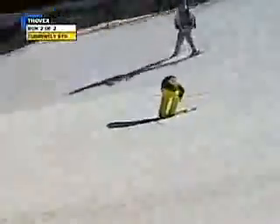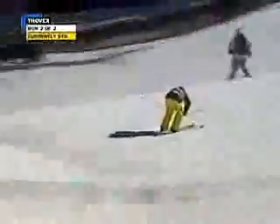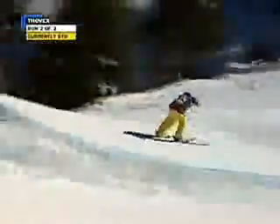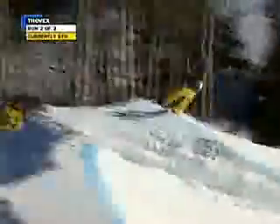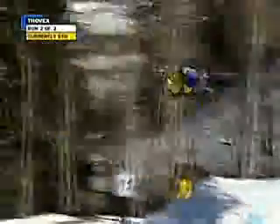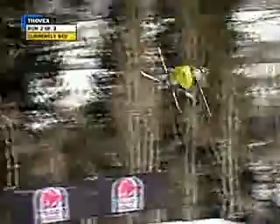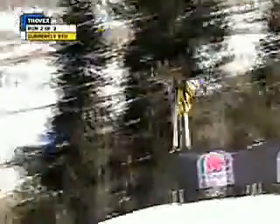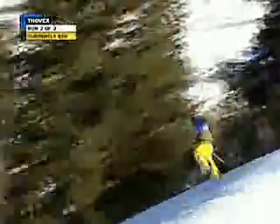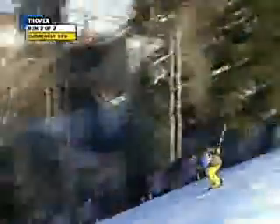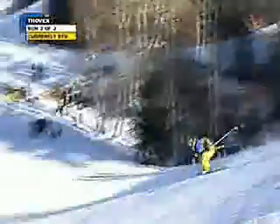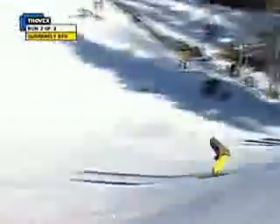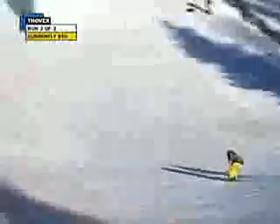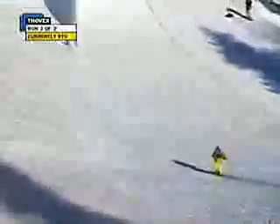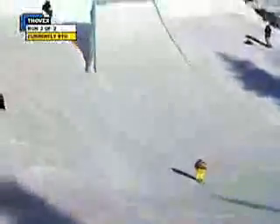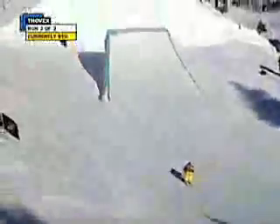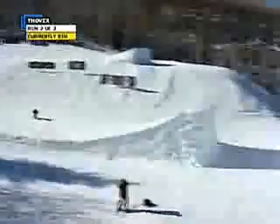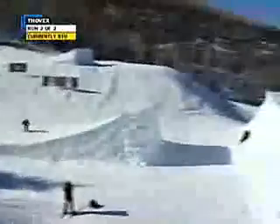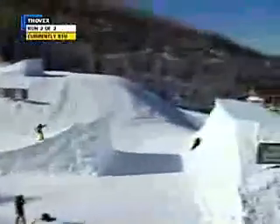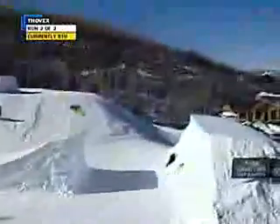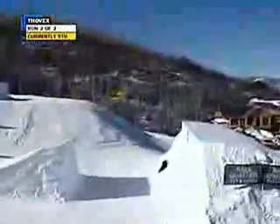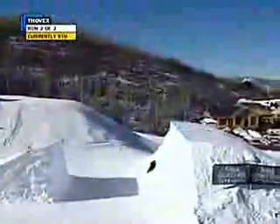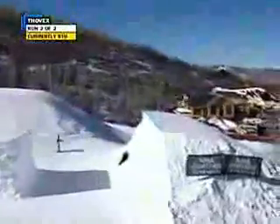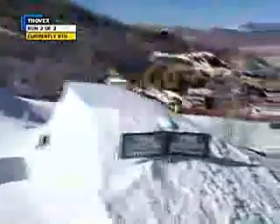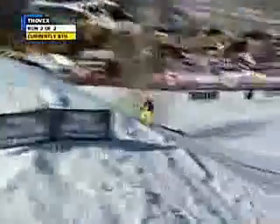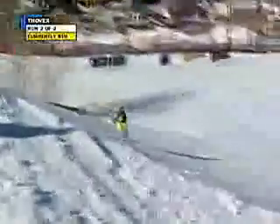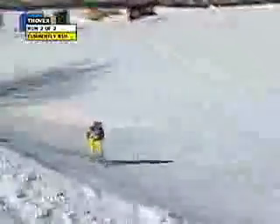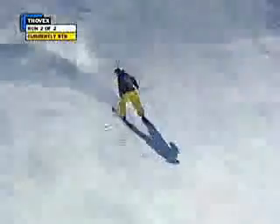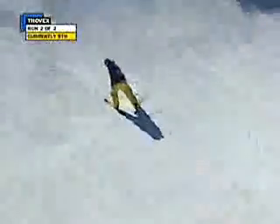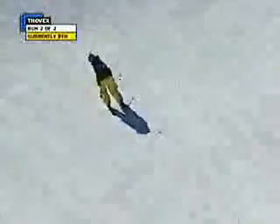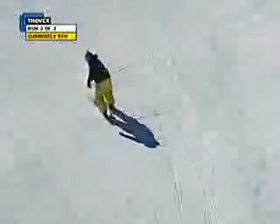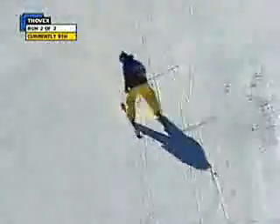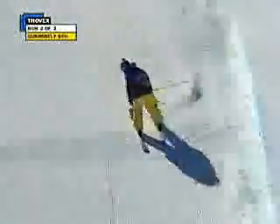Candide looking smooth thus far. You see him crouching down, trying to maintain his speed — that's what went wrong for him last time. You've got to carry your speed, especially over jumps like that. Giant step up. Candide smooth so far.